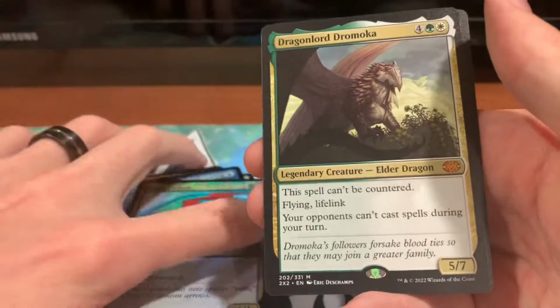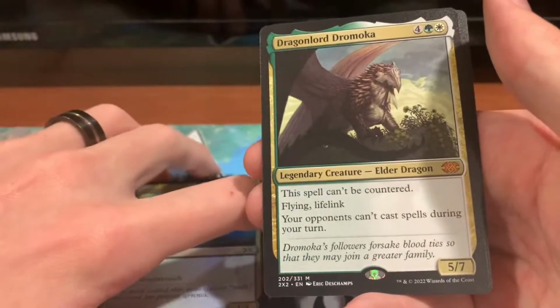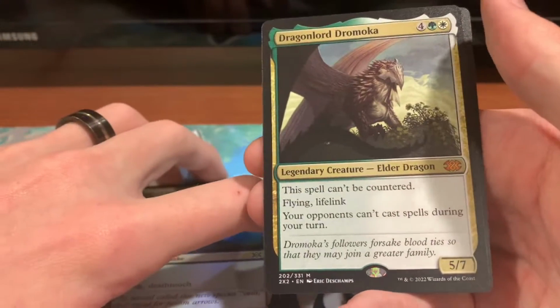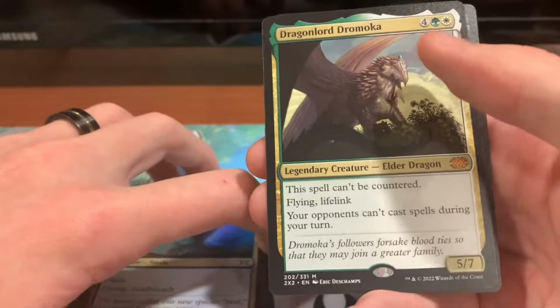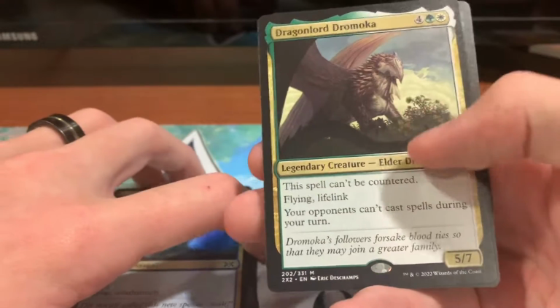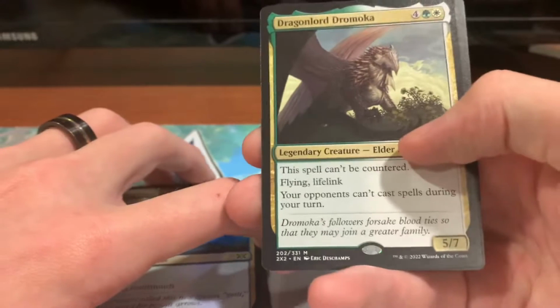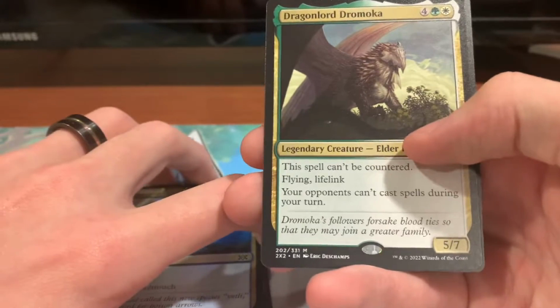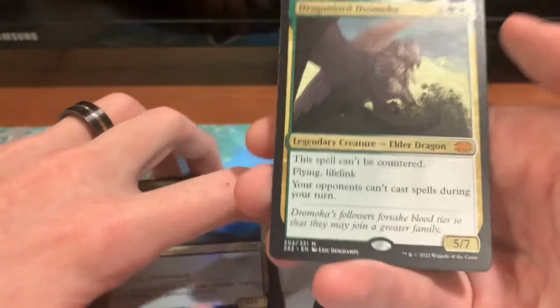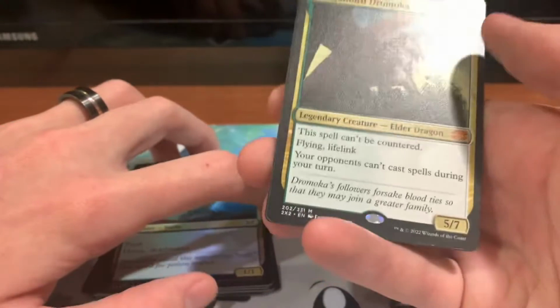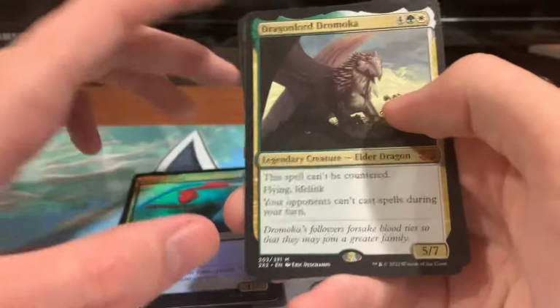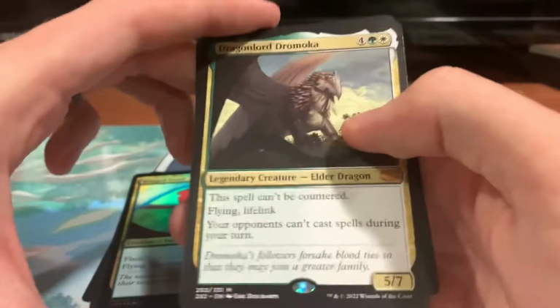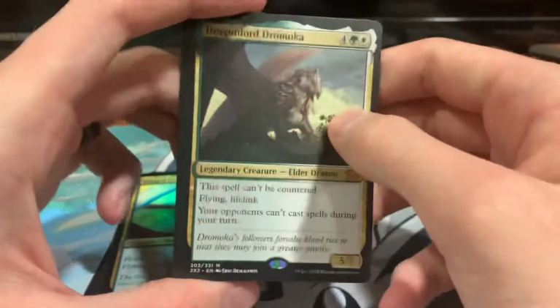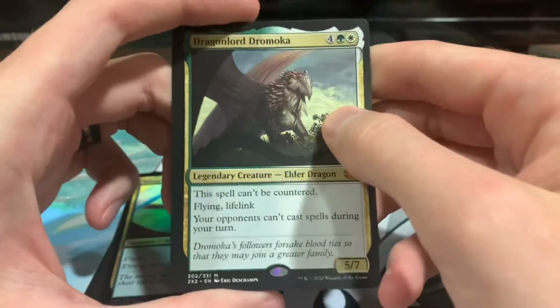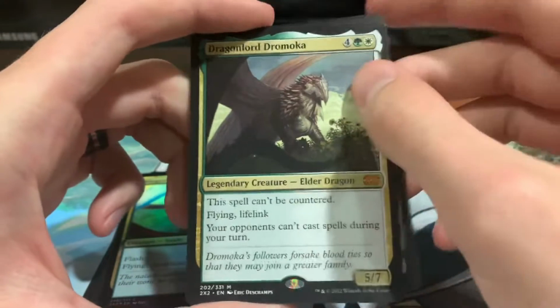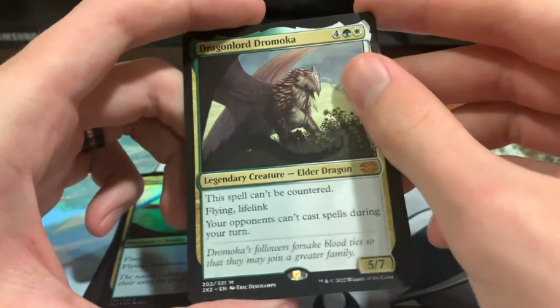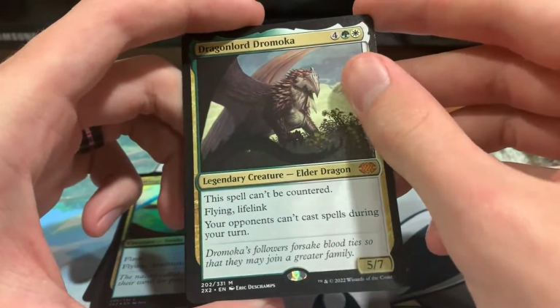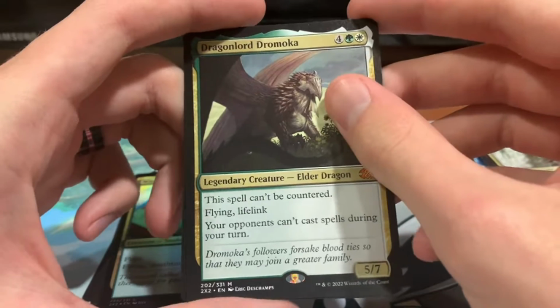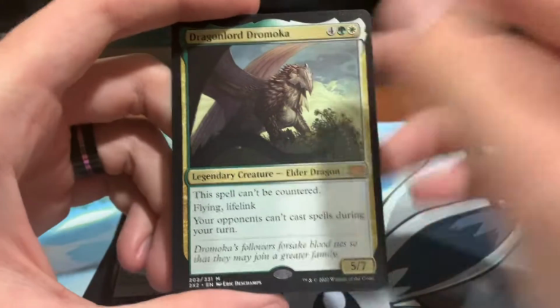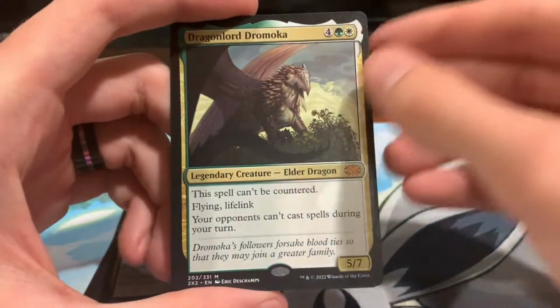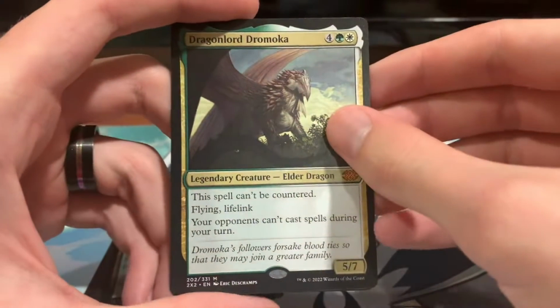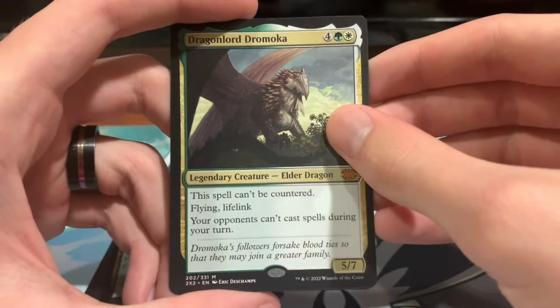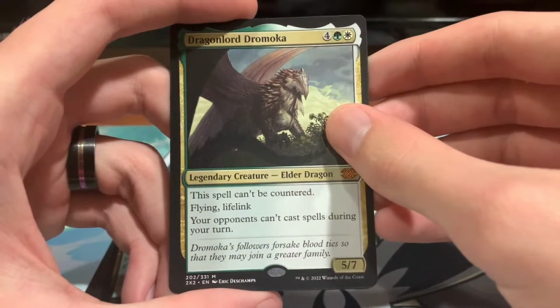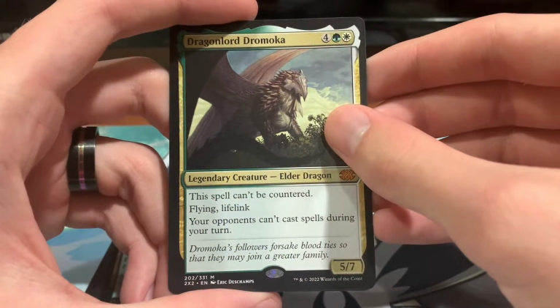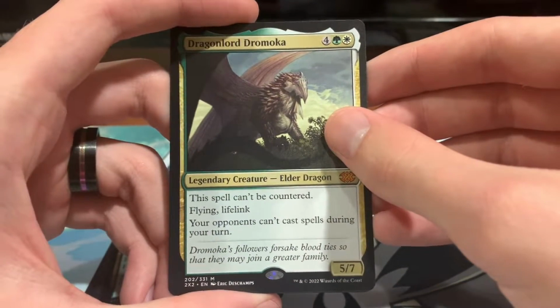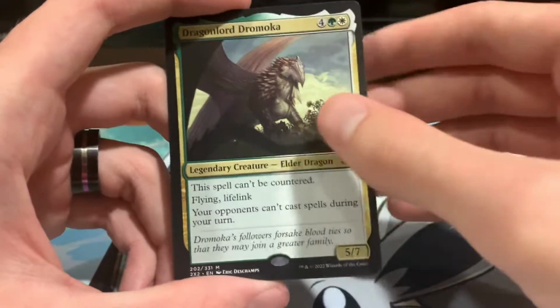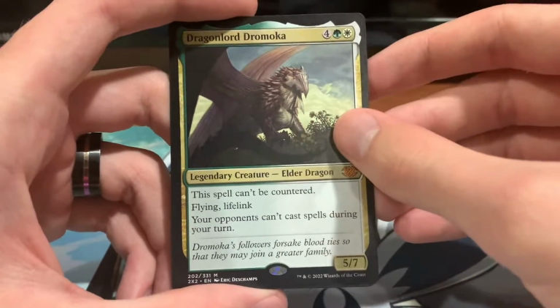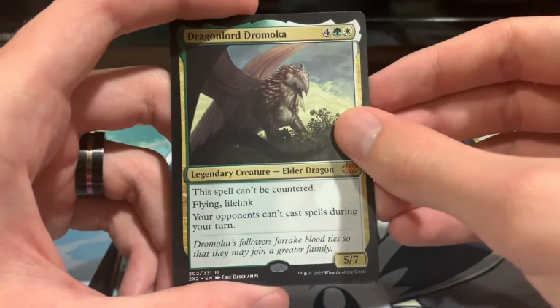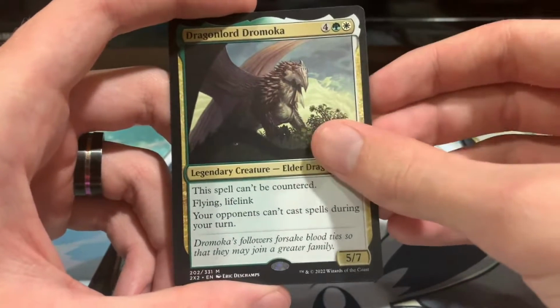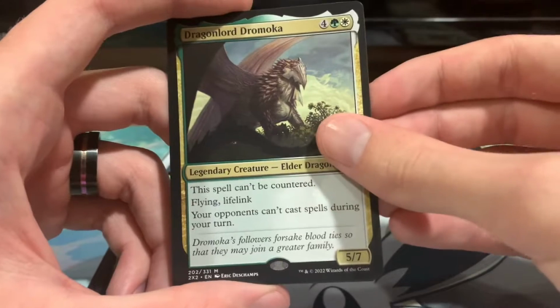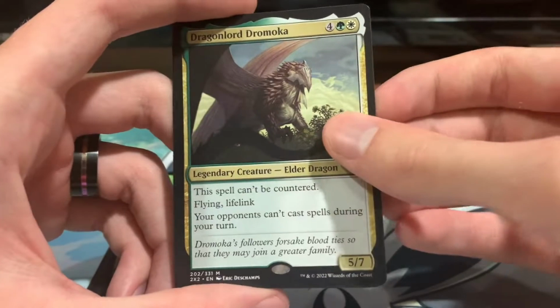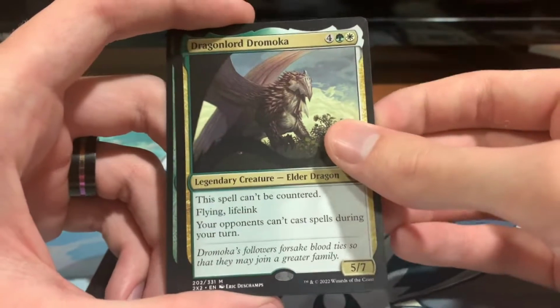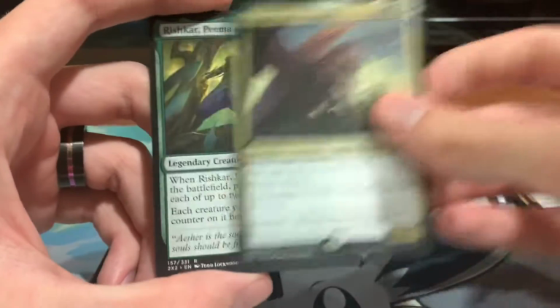Dragonlord Dromoka — I do have another one of these already, so that kind of sucks, but that's okay. Uncounterable, Flying, Lifelink, and it lets opponents not cast spells during your turn. I mean, it's really good for what it is, so no complaints there.